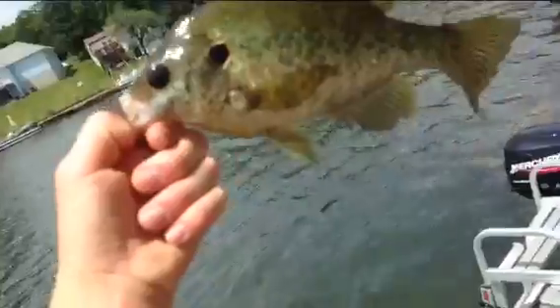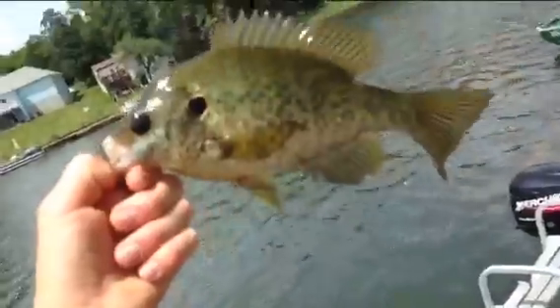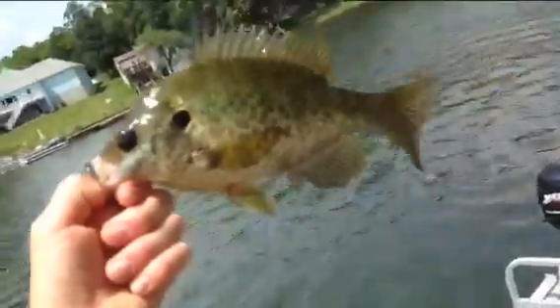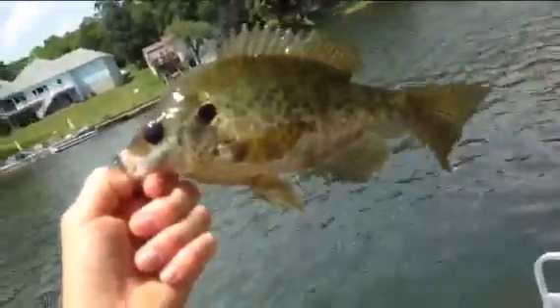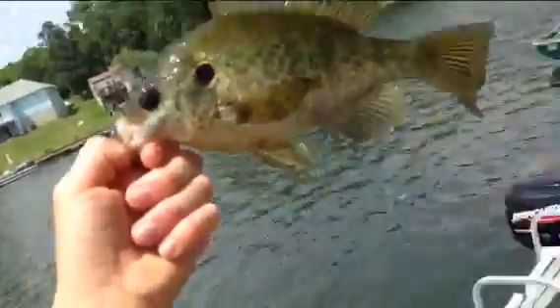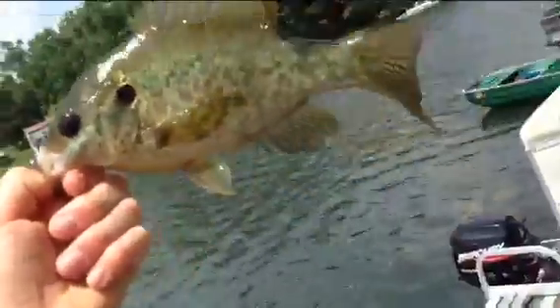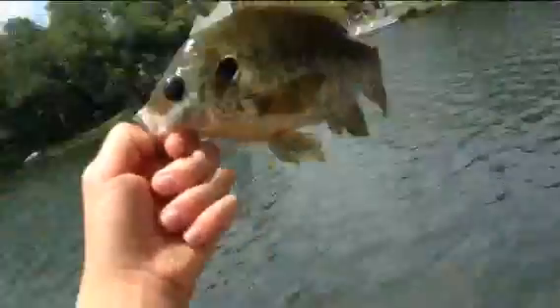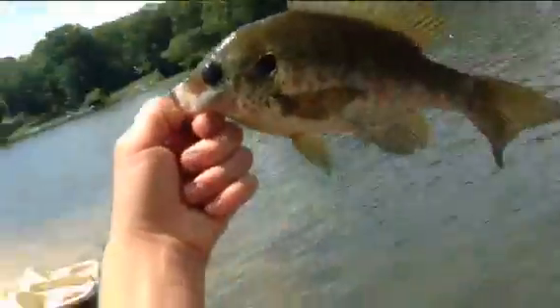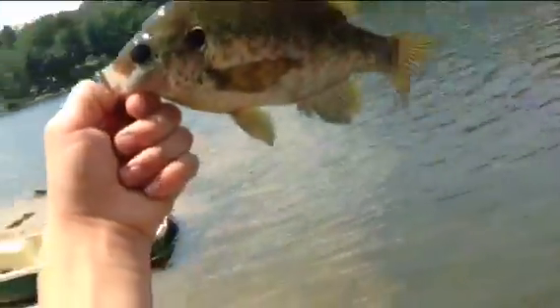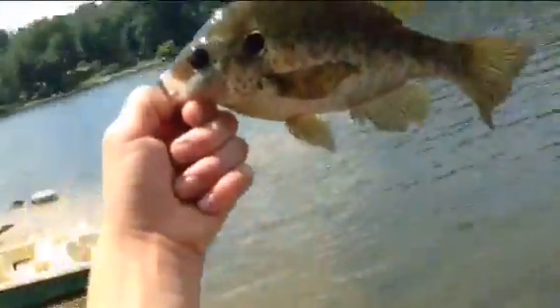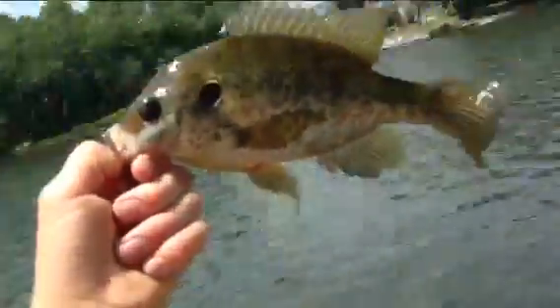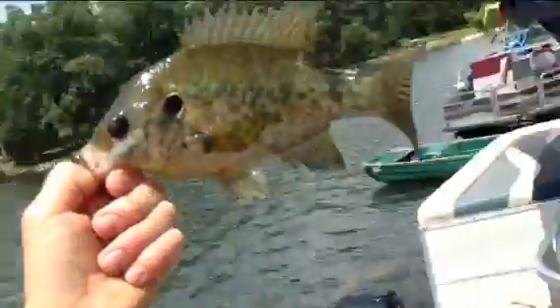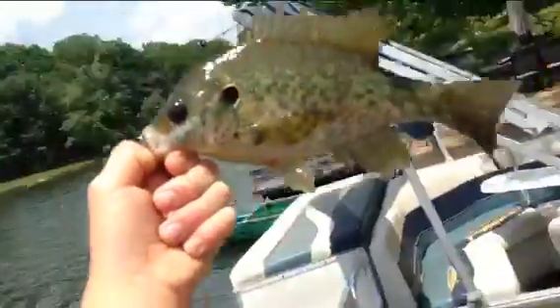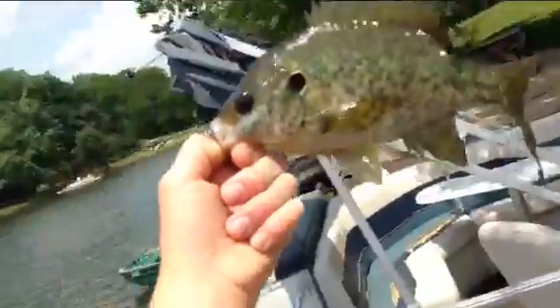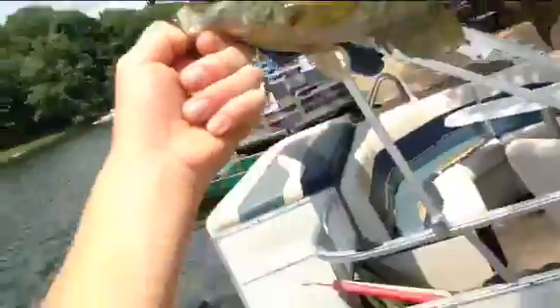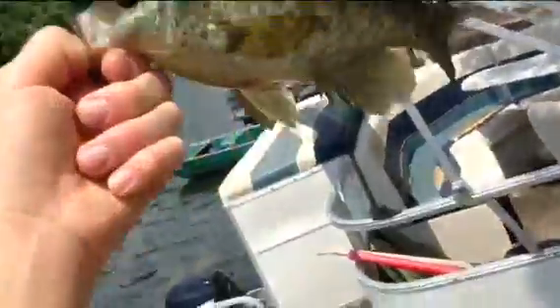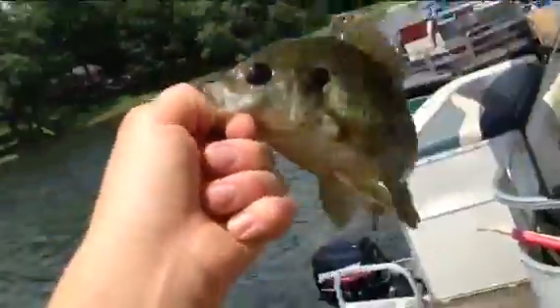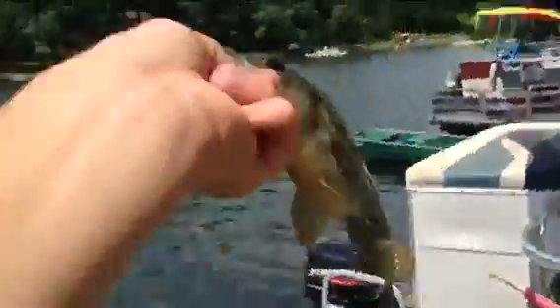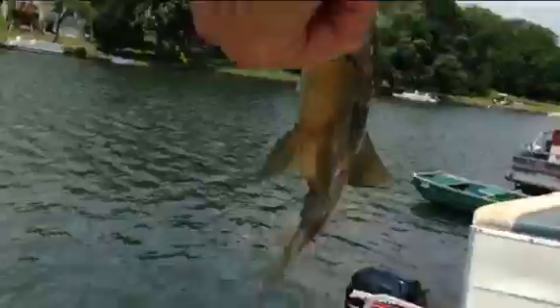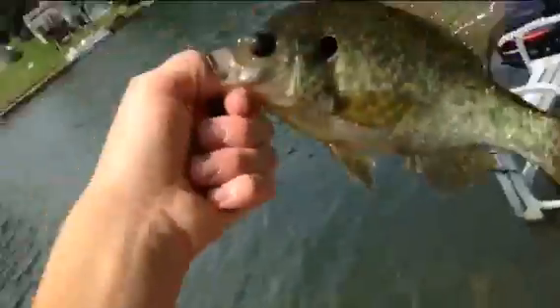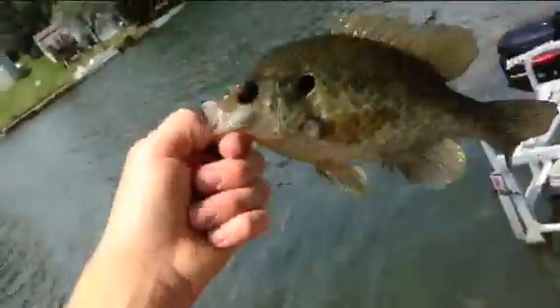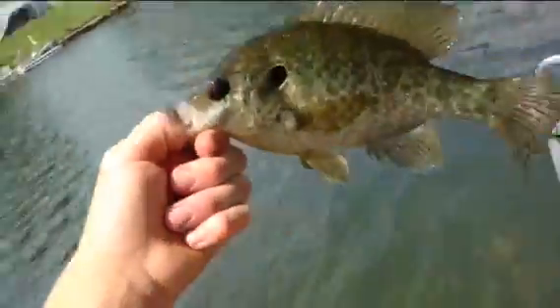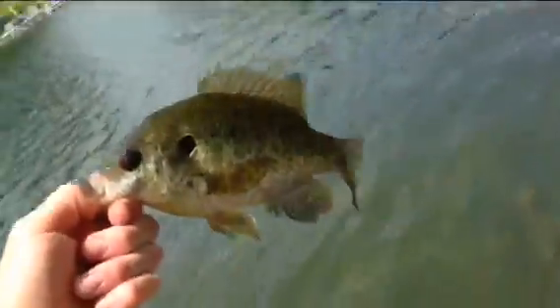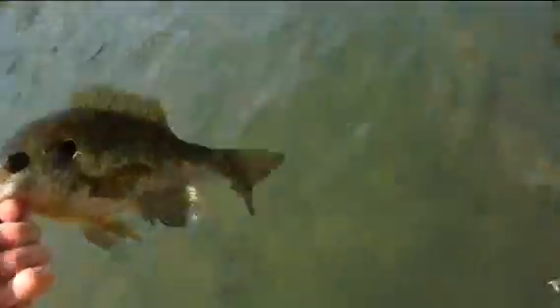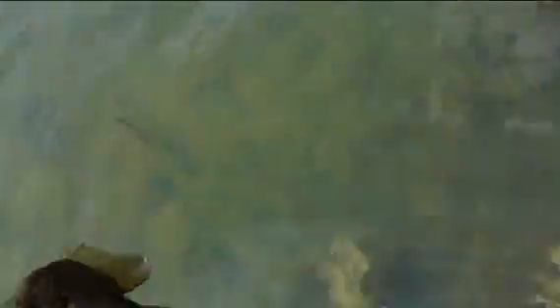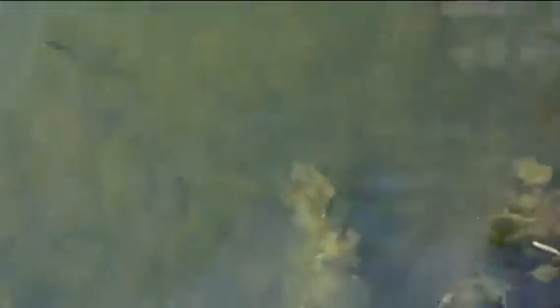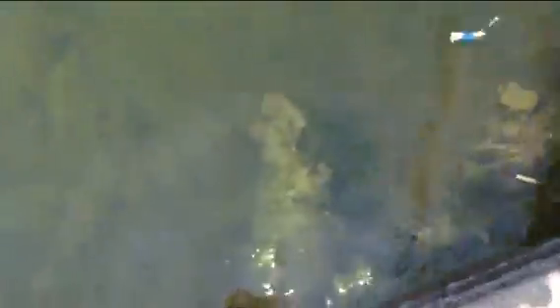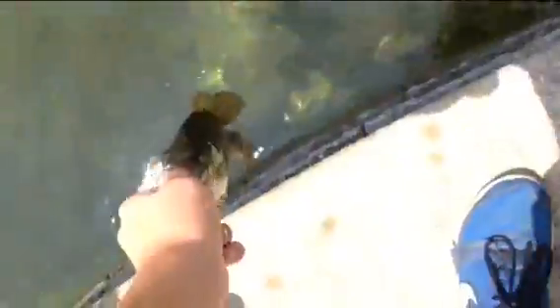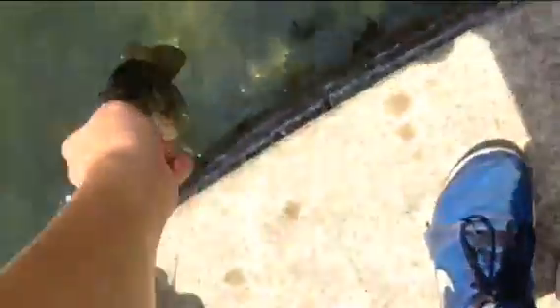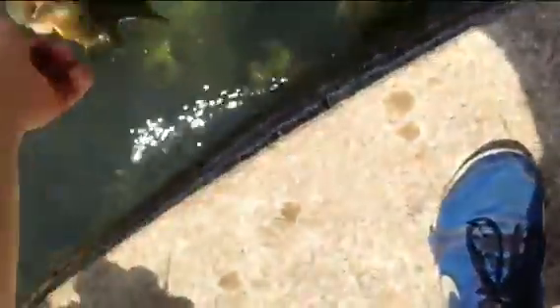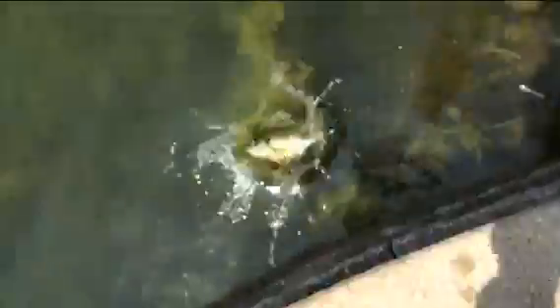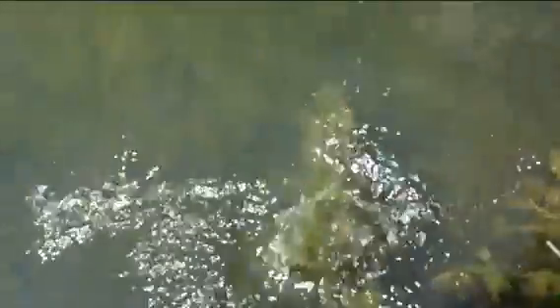Just caught a seven-inch red ear. But he's really not tall or thick, you know — they're just long. Seven inches, but not really good sized.